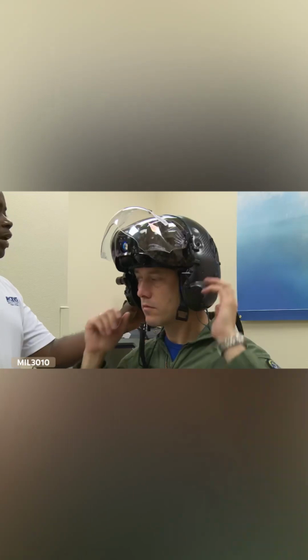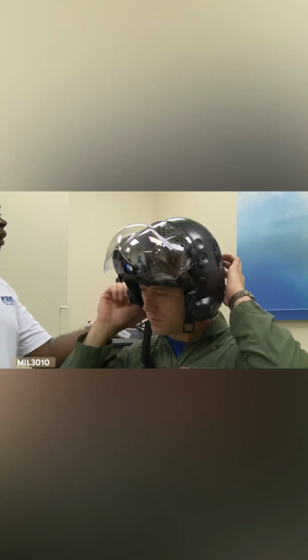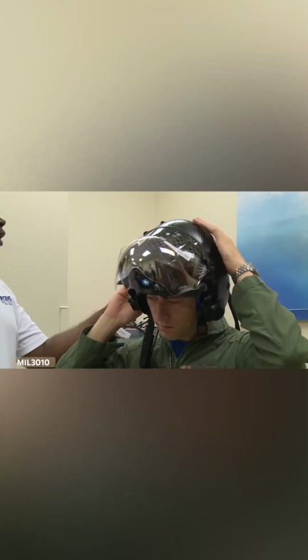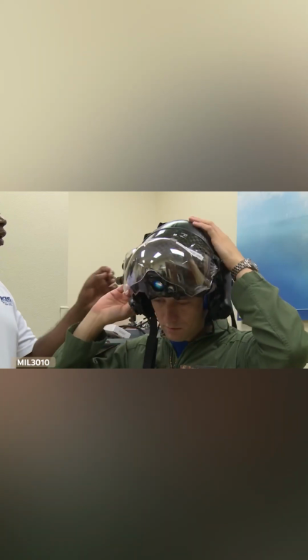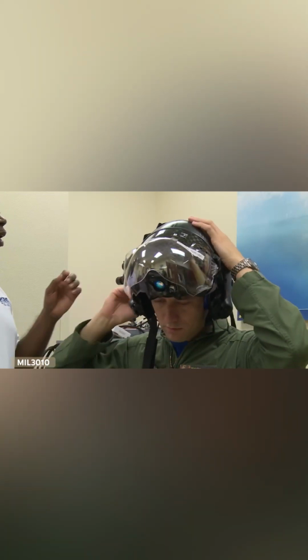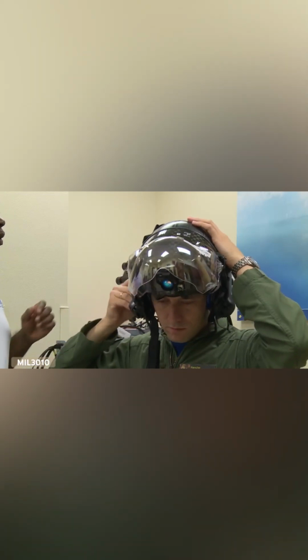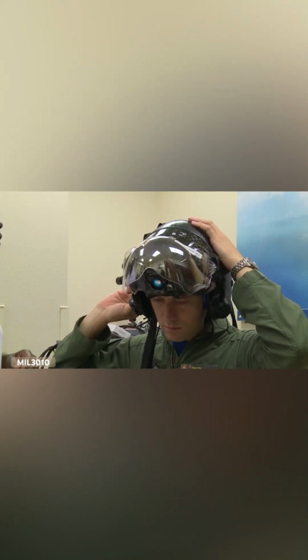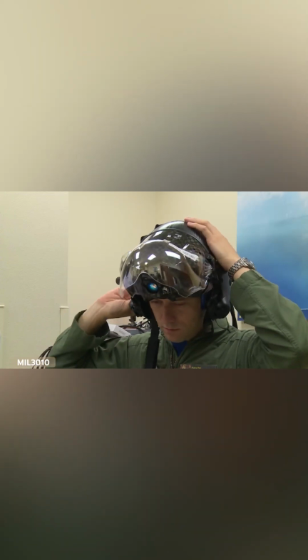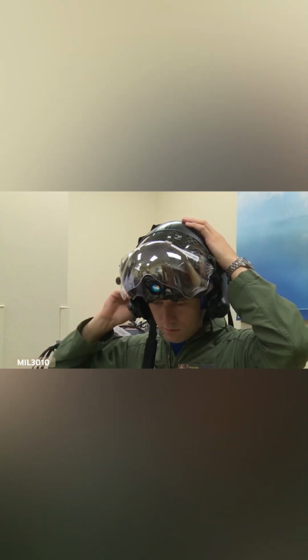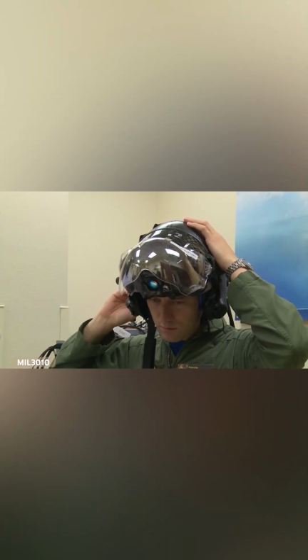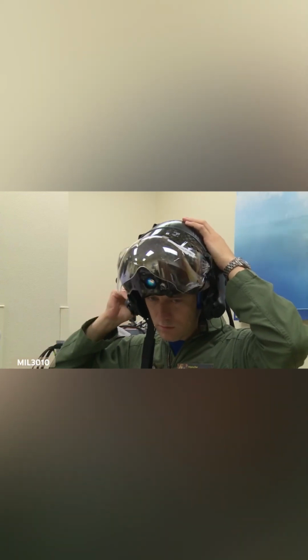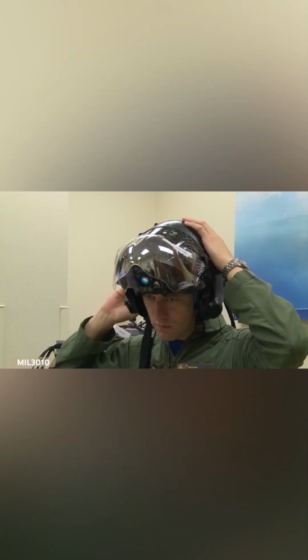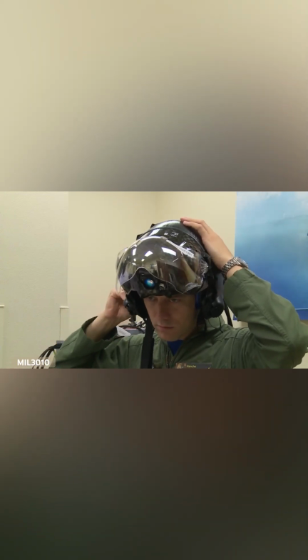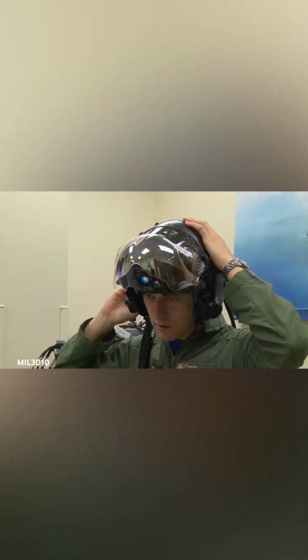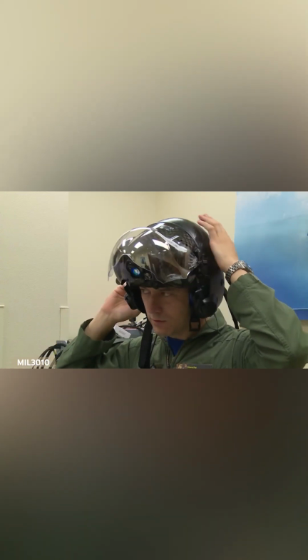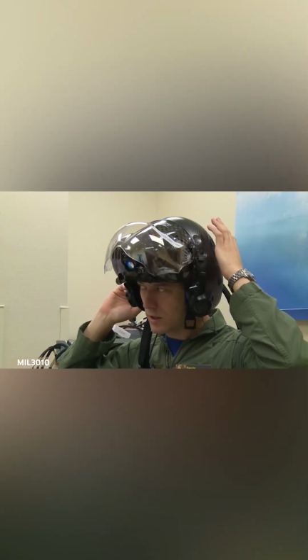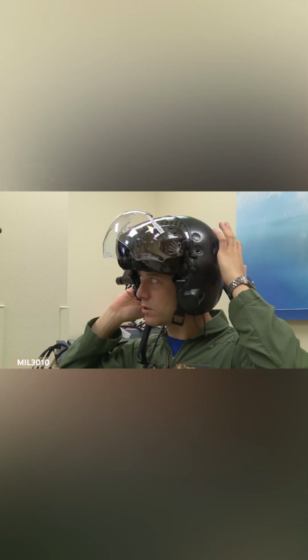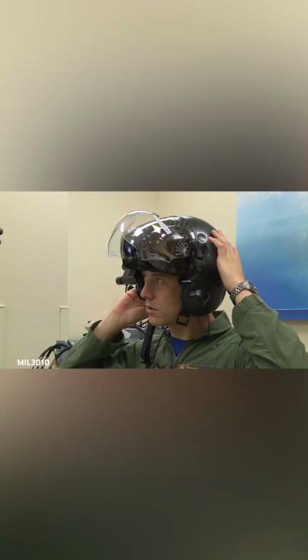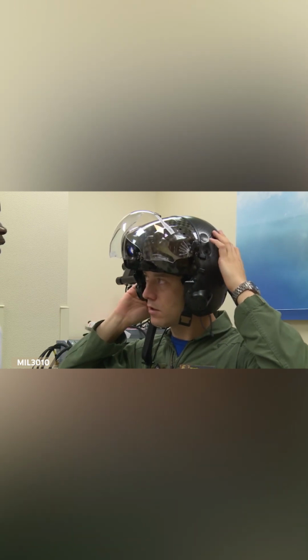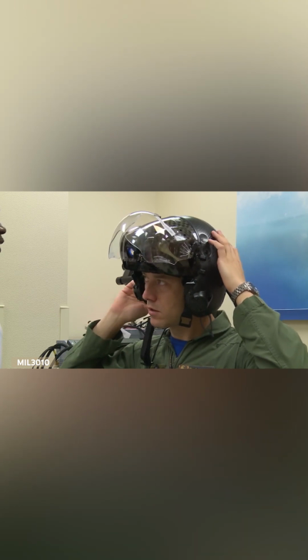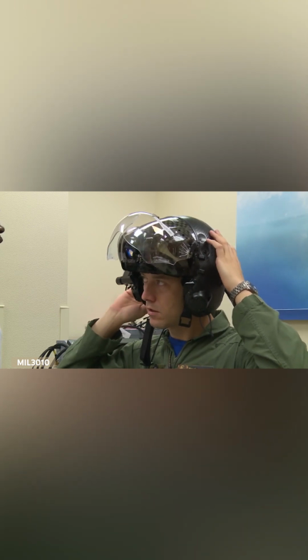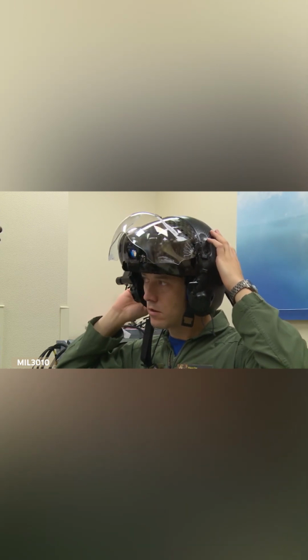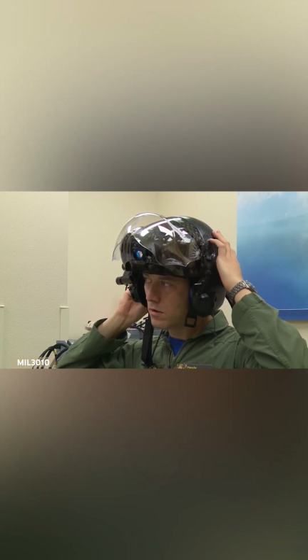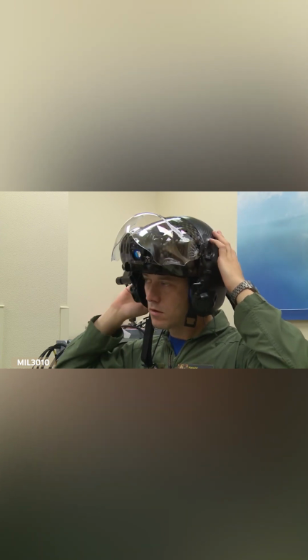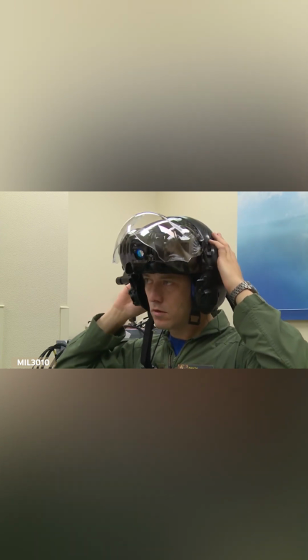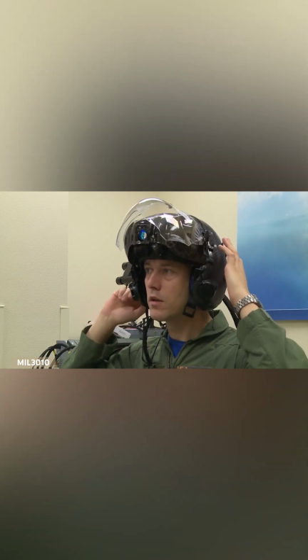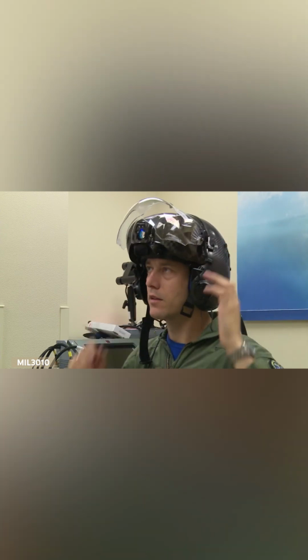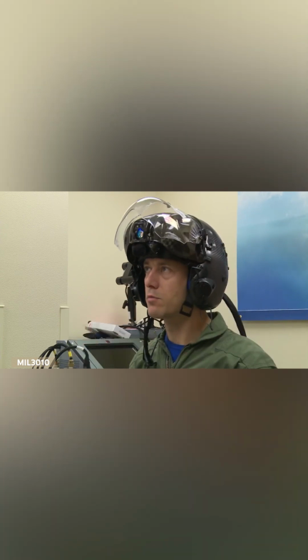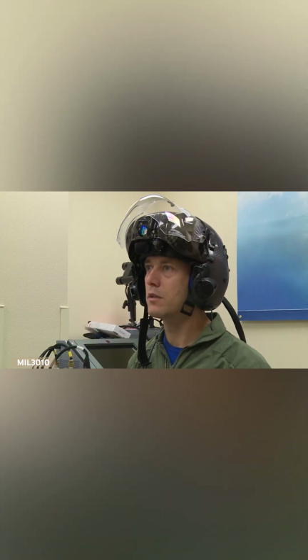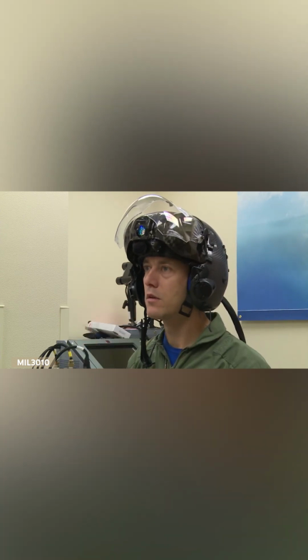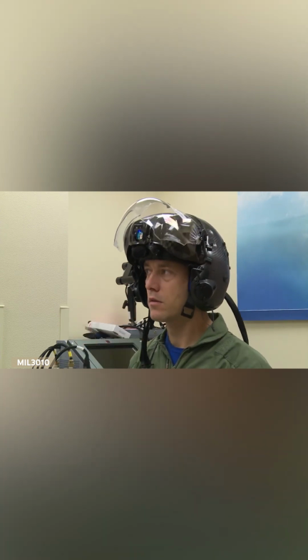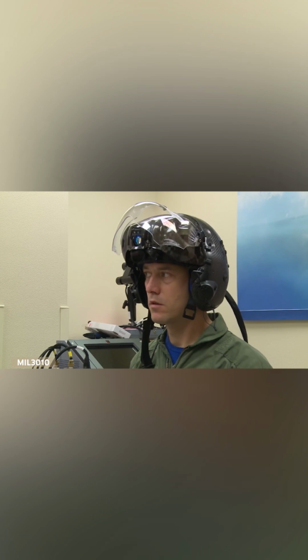Tighten your NAPAD wheel, and go ahead as far as it goes, then release it, and now snug it down for comfort. That's probably it — it's about where you'd wear it when you're flying.